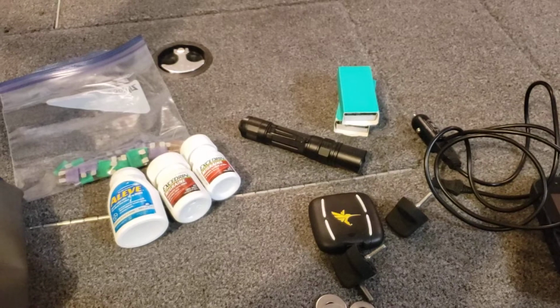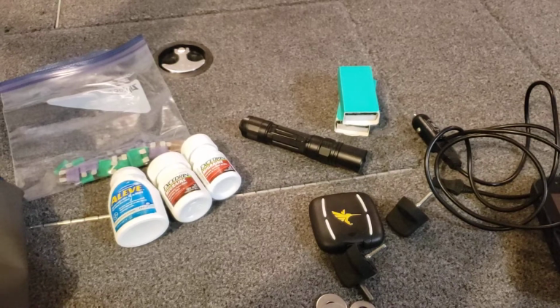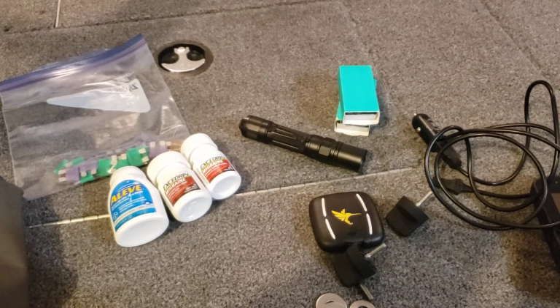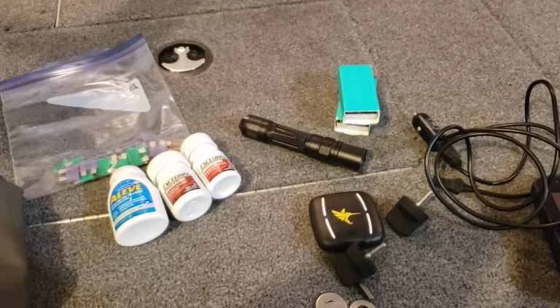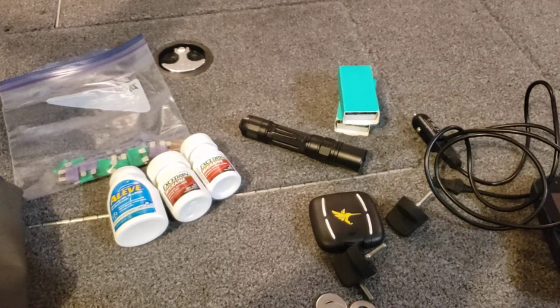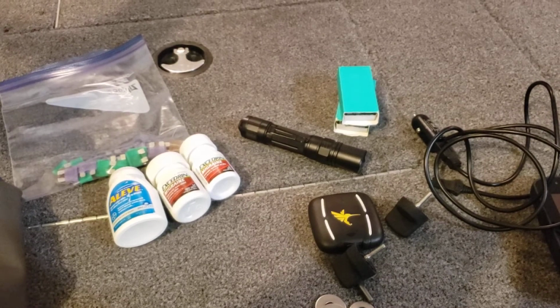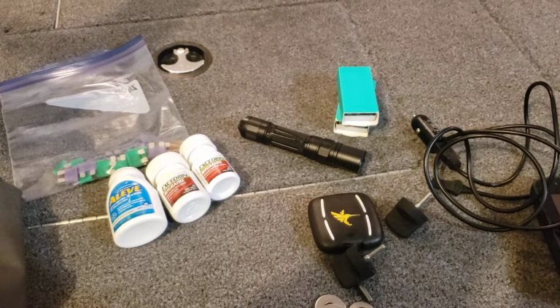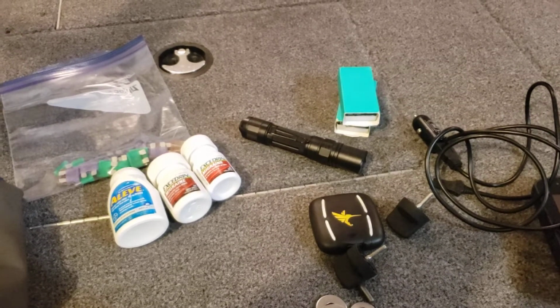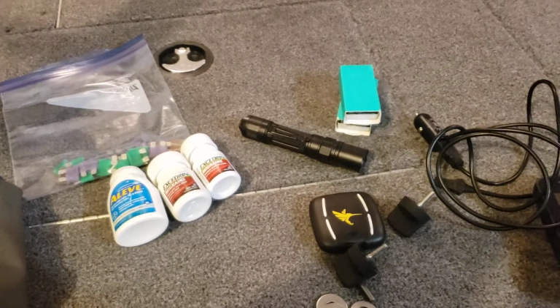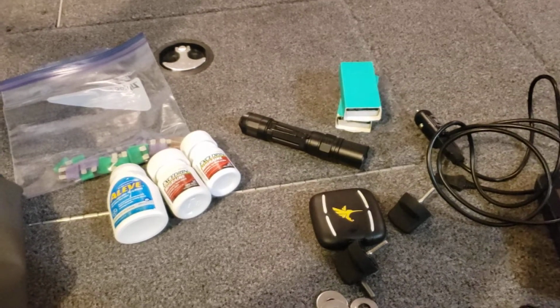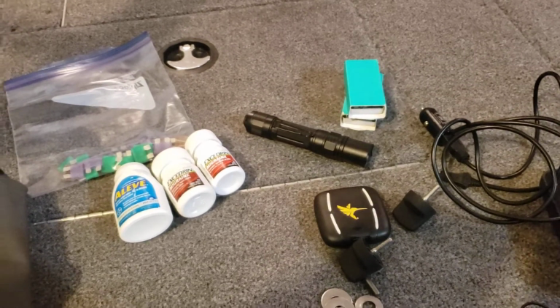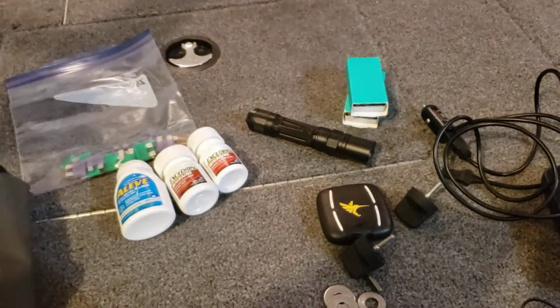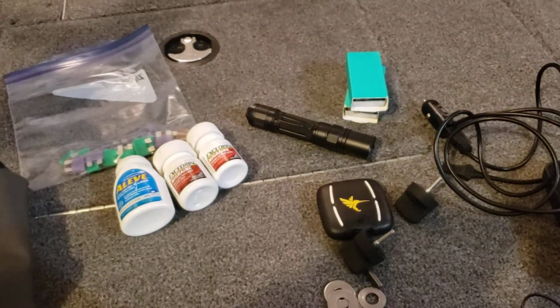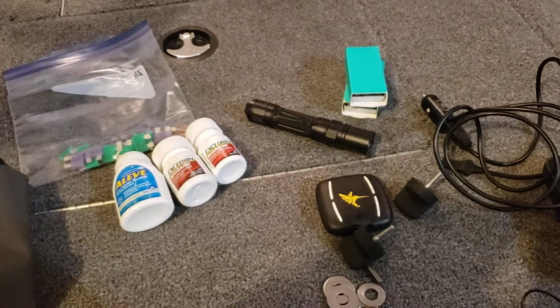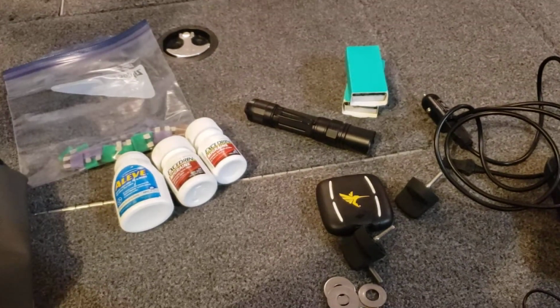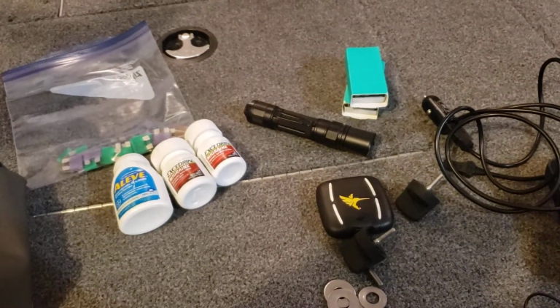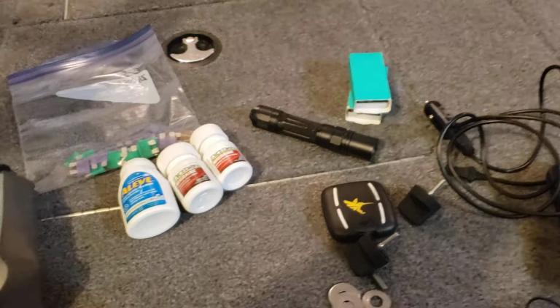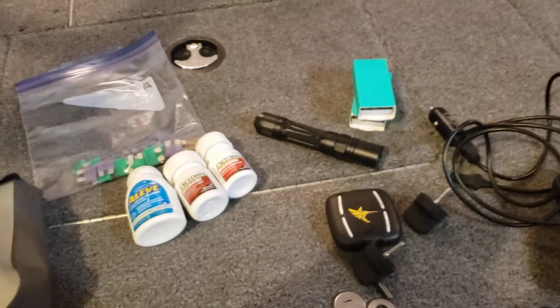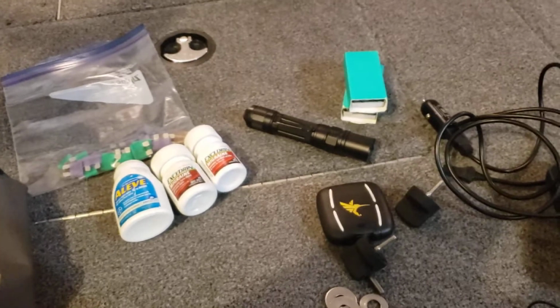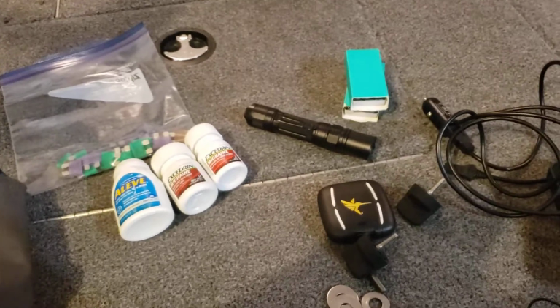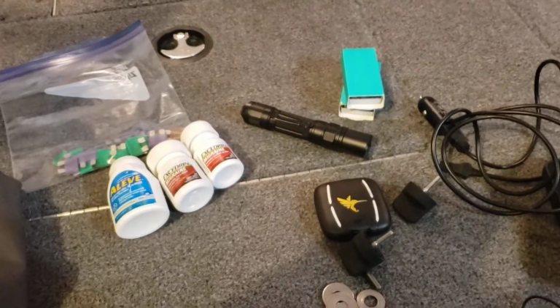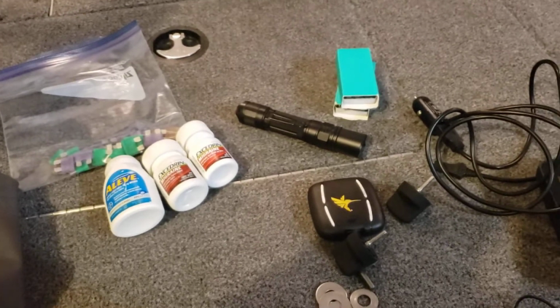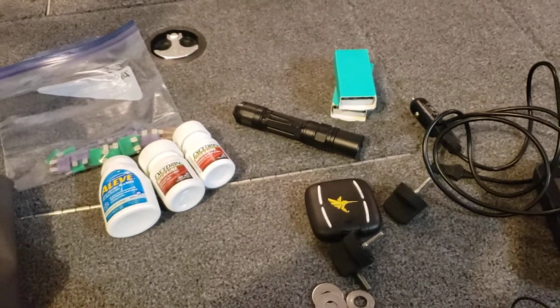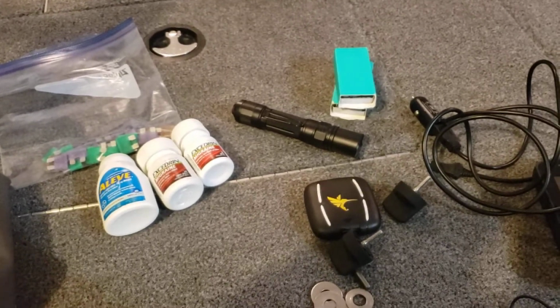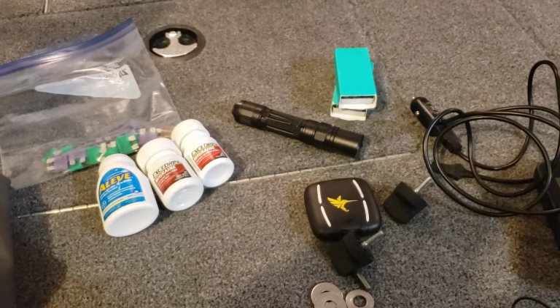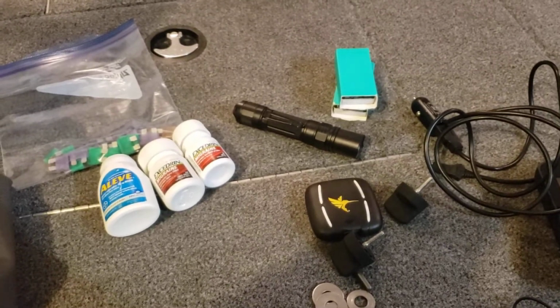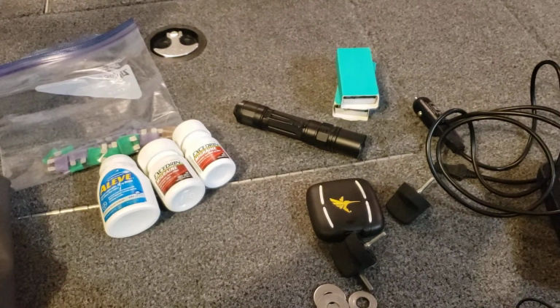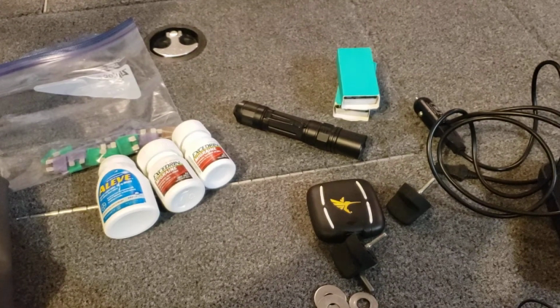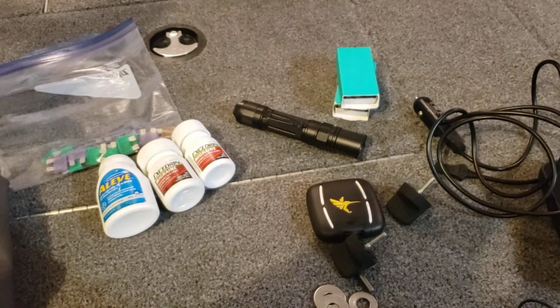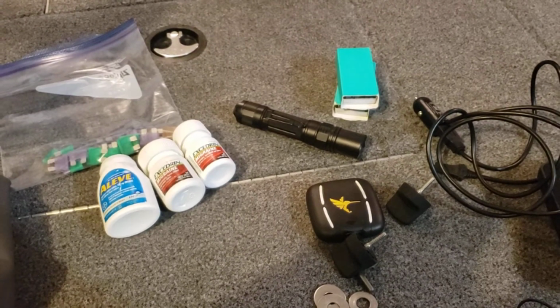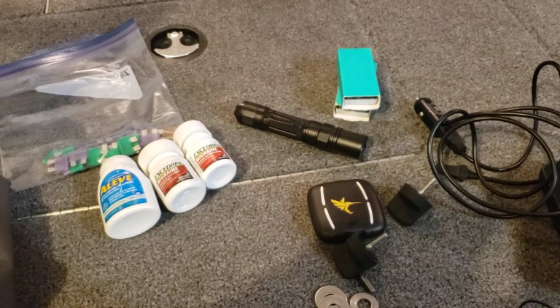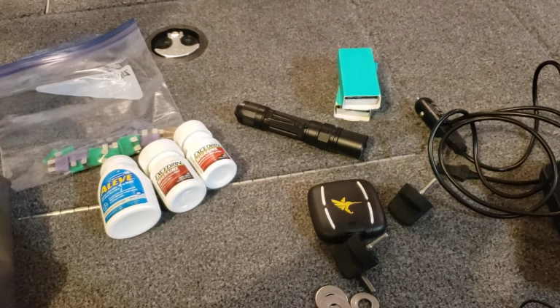All right, welcome back to Real Life Fishing. So quick and dirty video for you guys. Apologies about the poor audio, but you'll understand why in a minute.